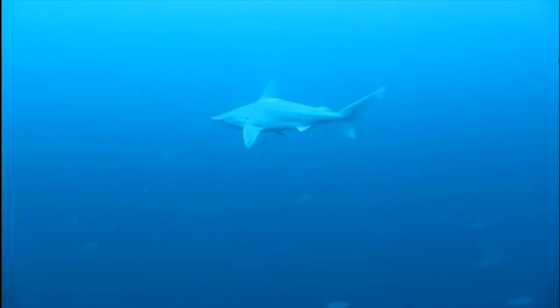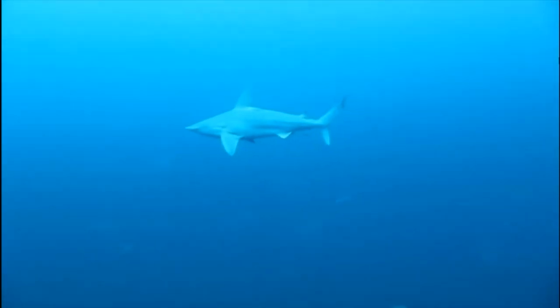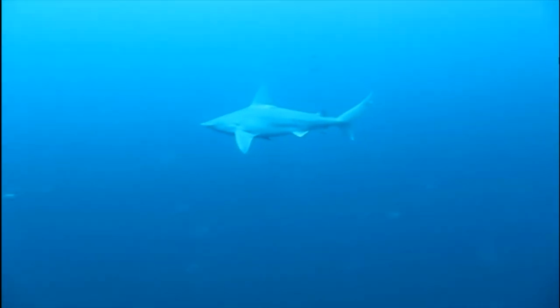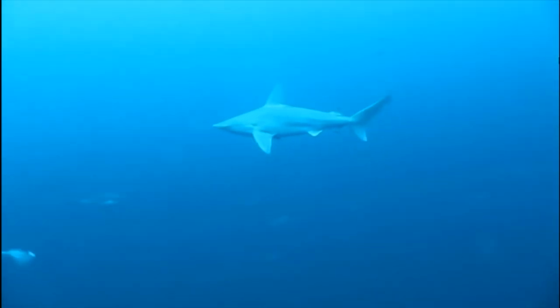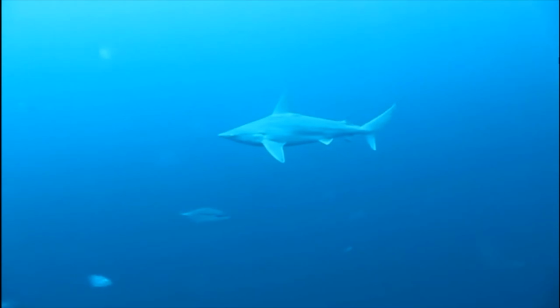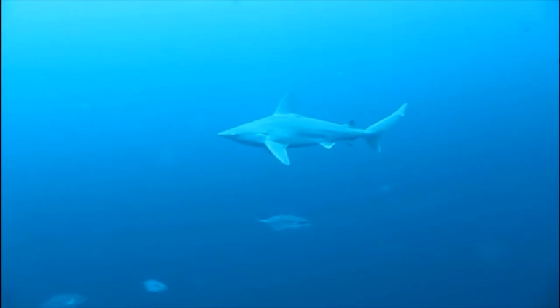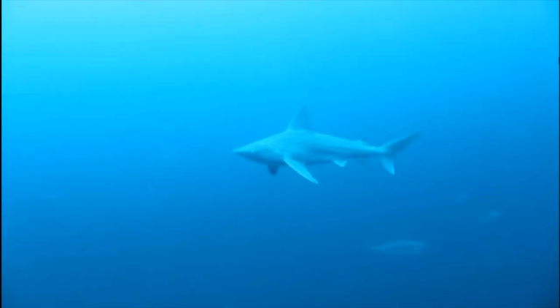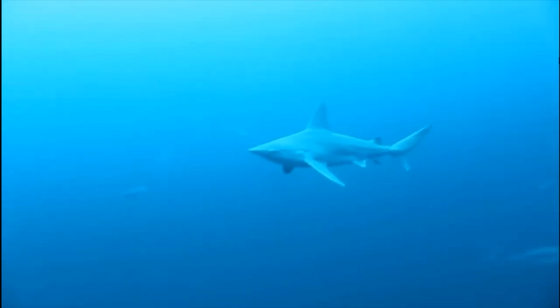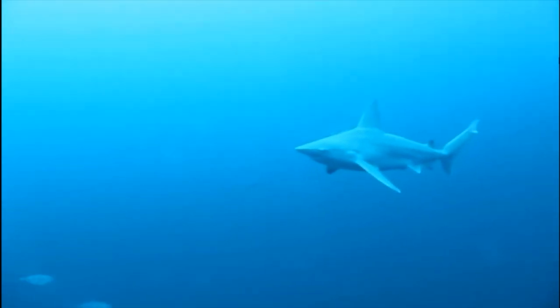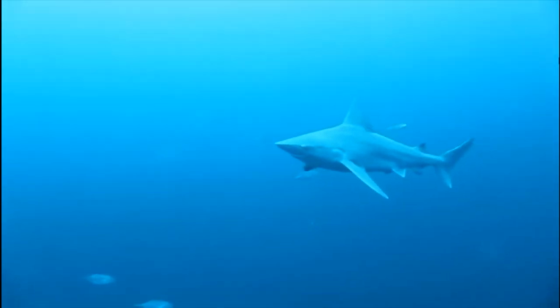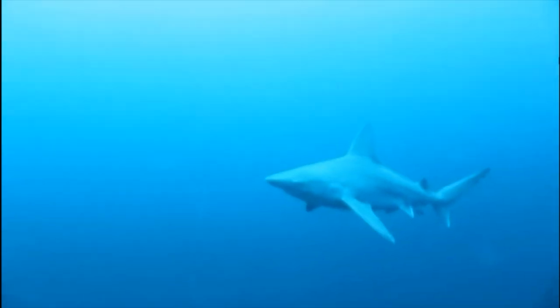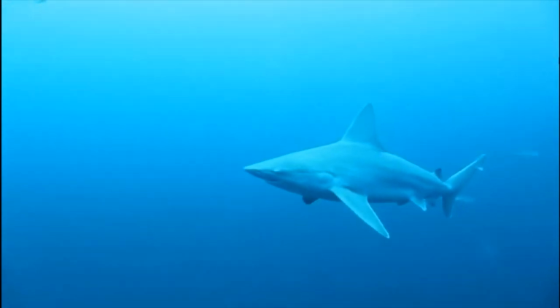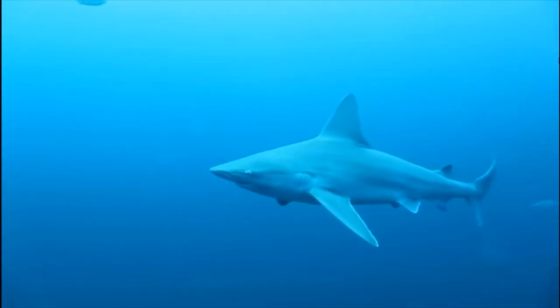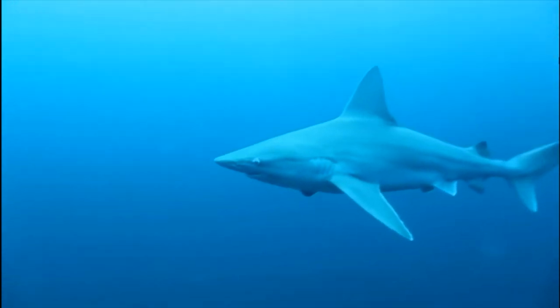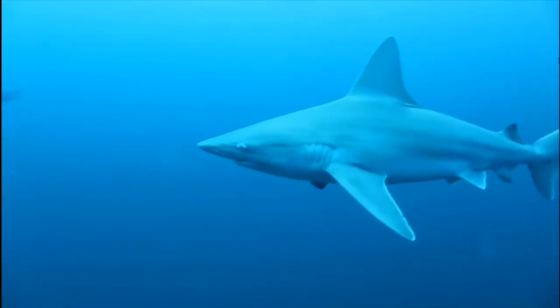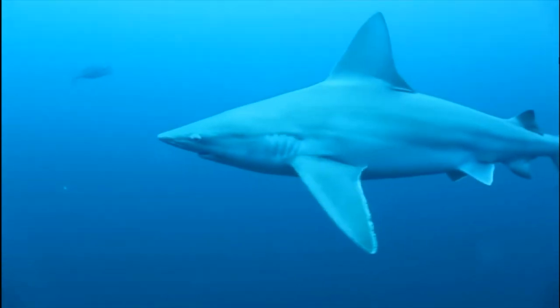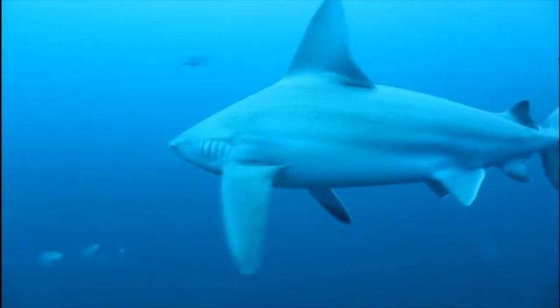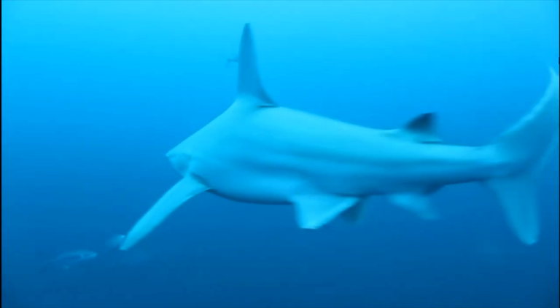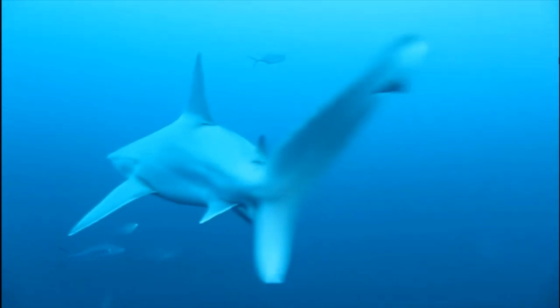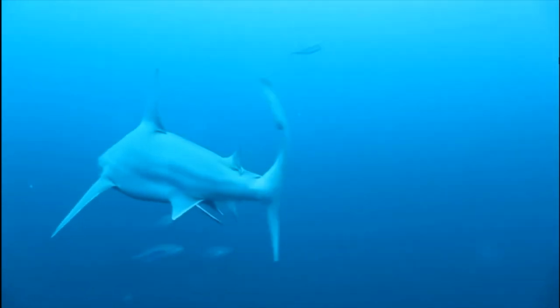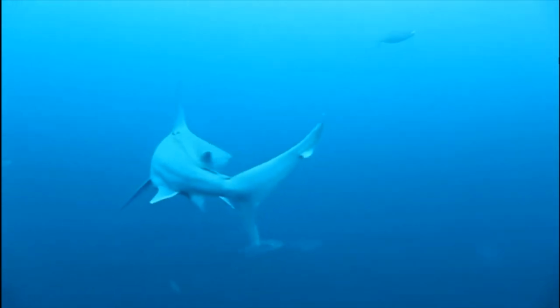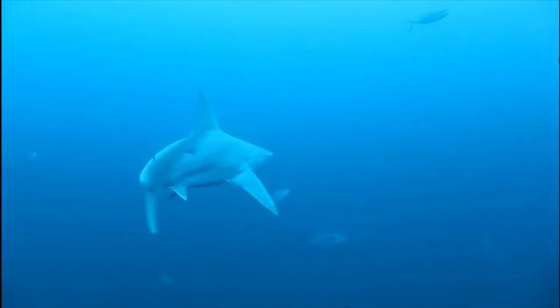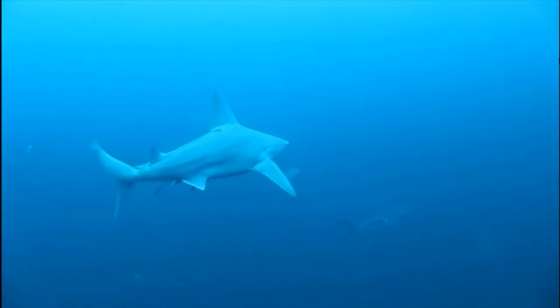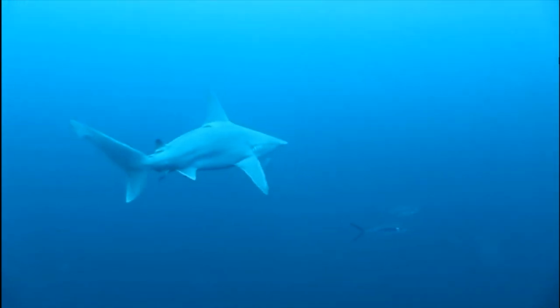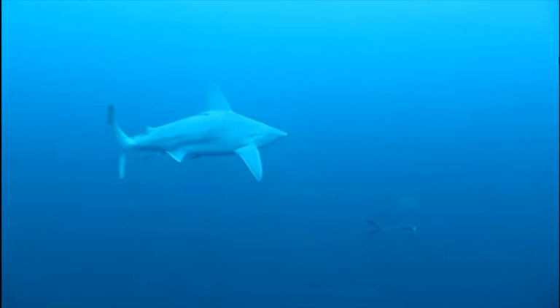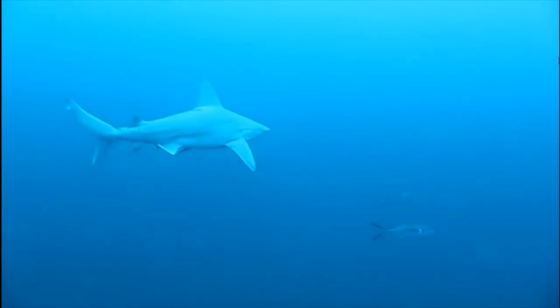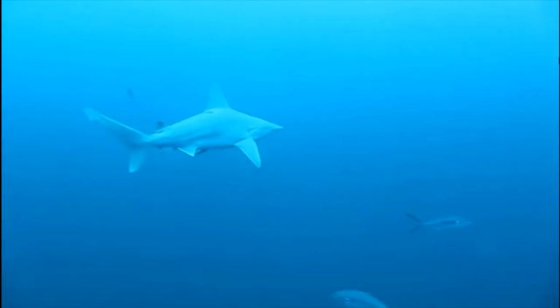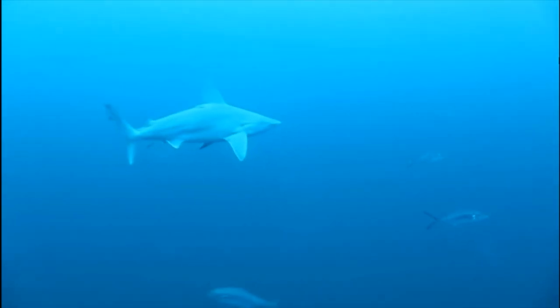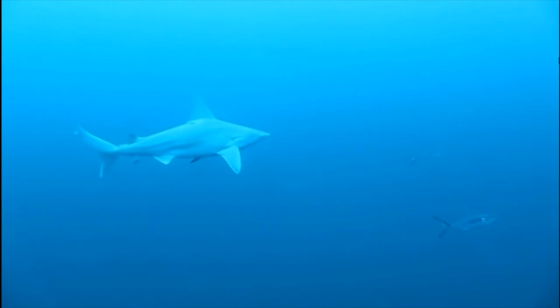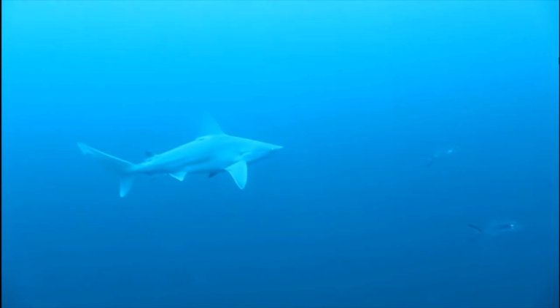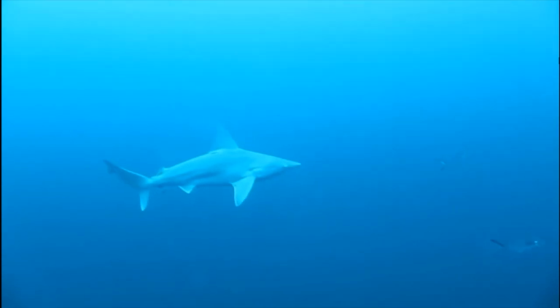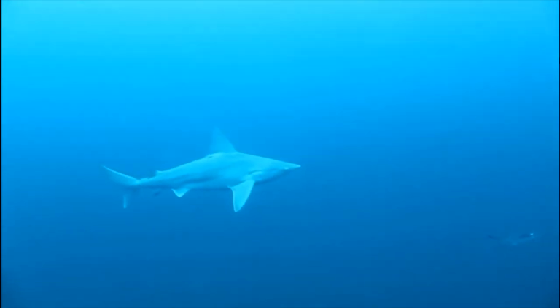You may have heard that sharks have to keep swimming or they'll die, and this would be the reason. Some species of sharks must continue swimming their whole entire life in order to breathe, even when they are sleeping.